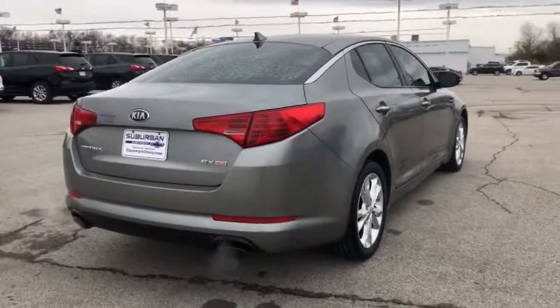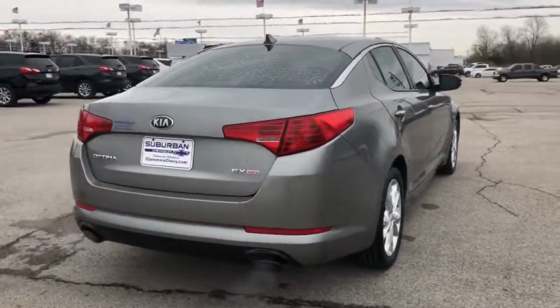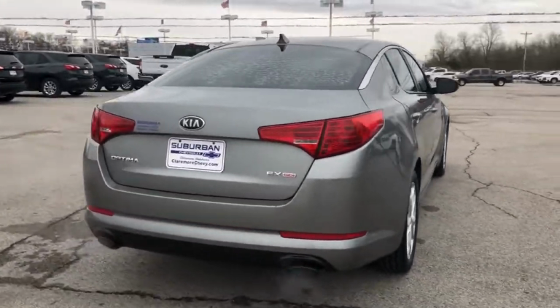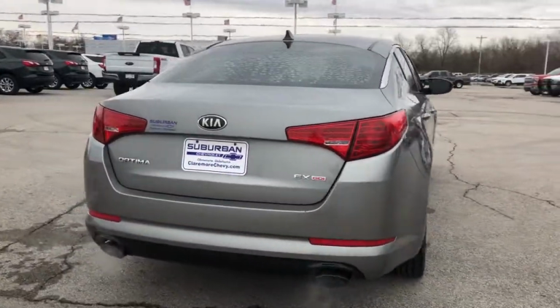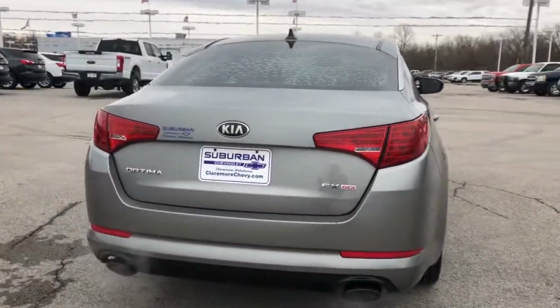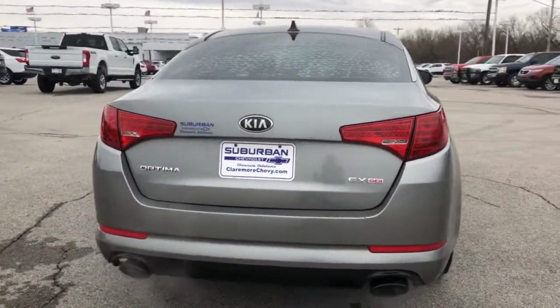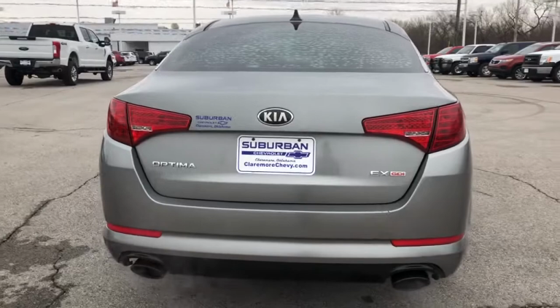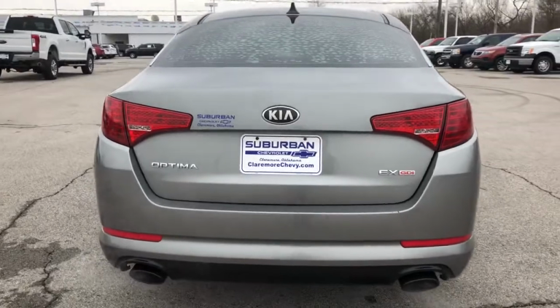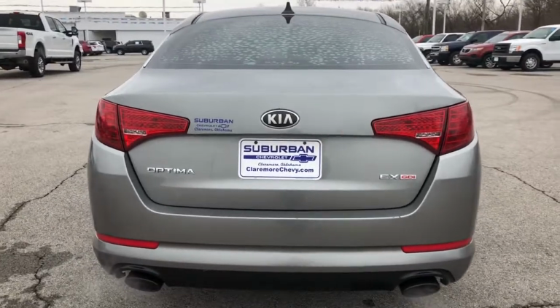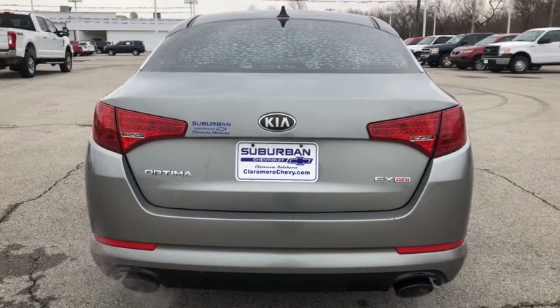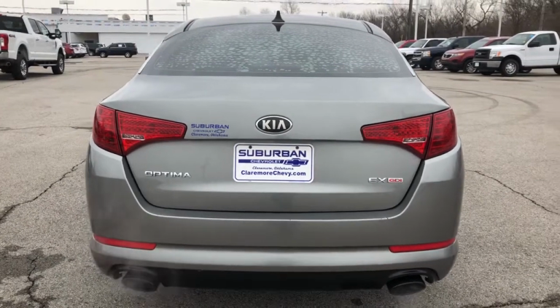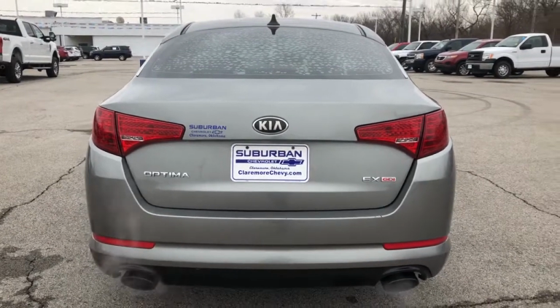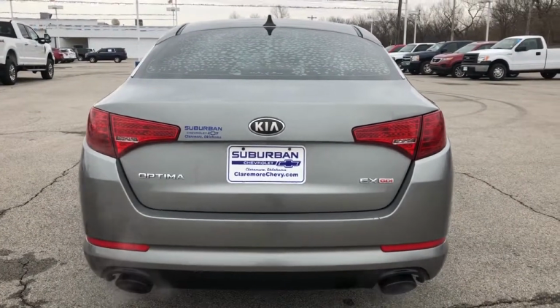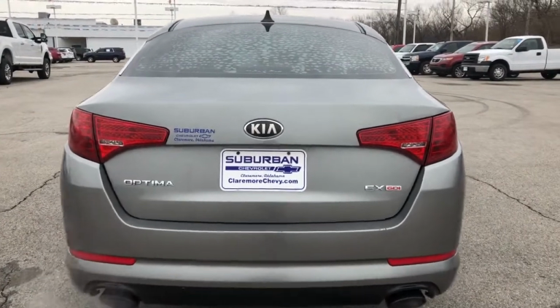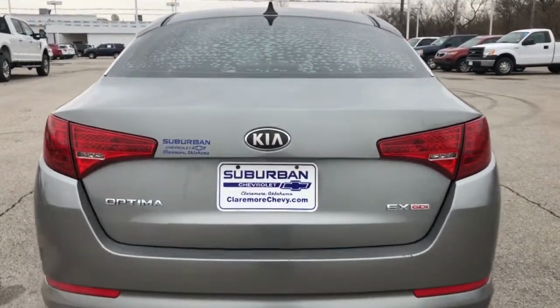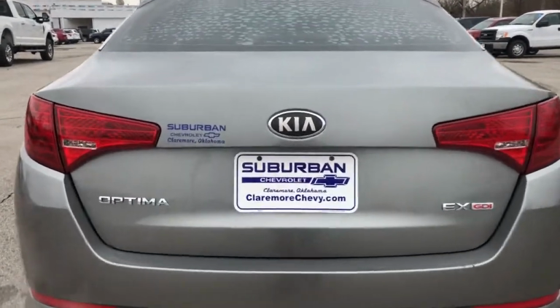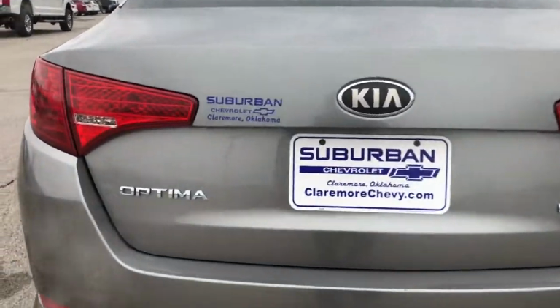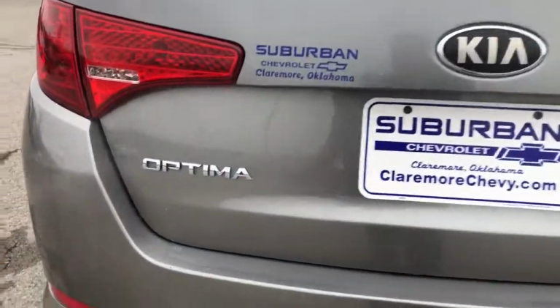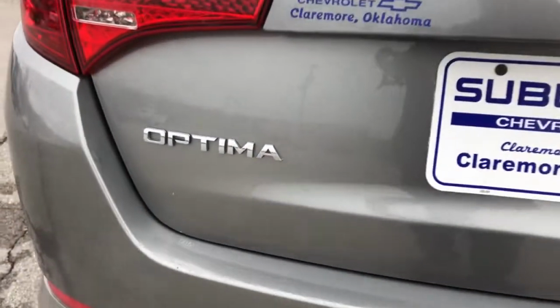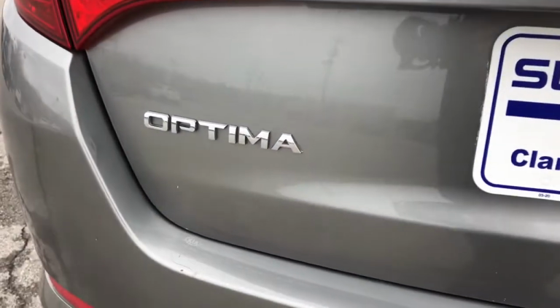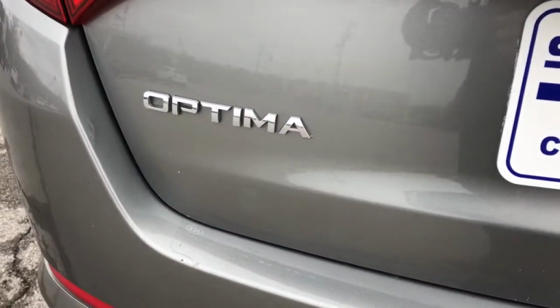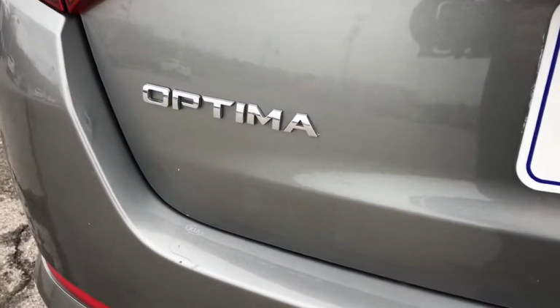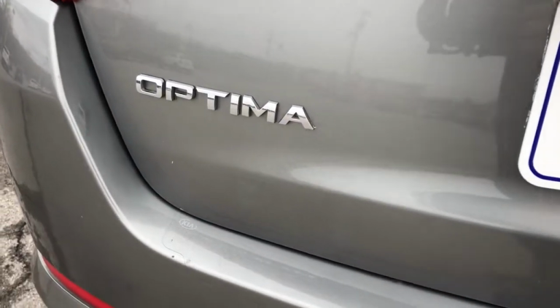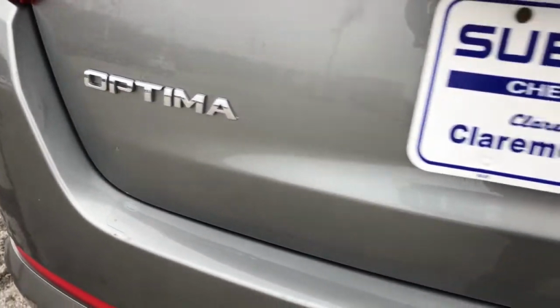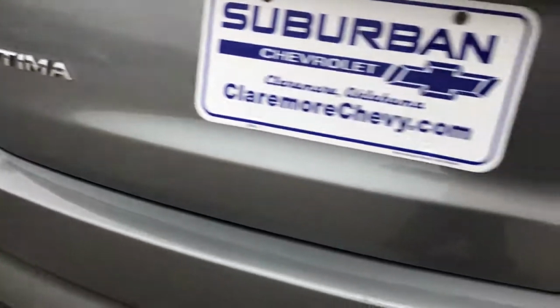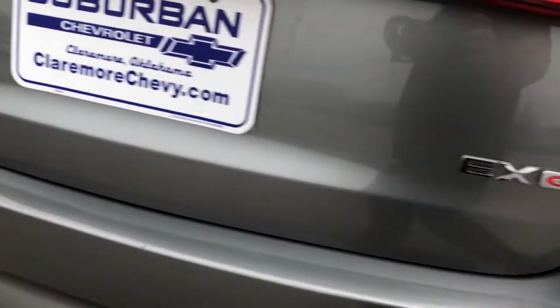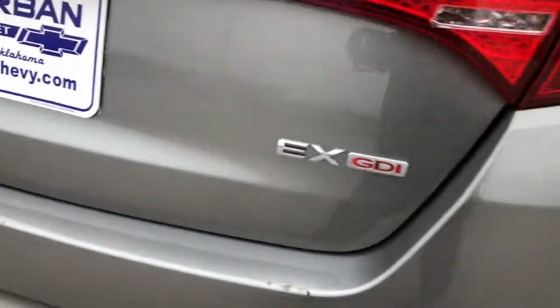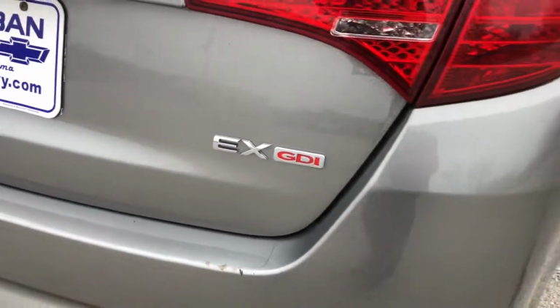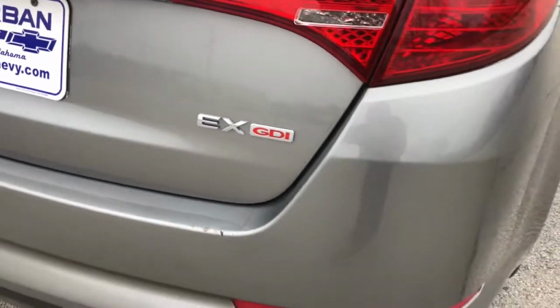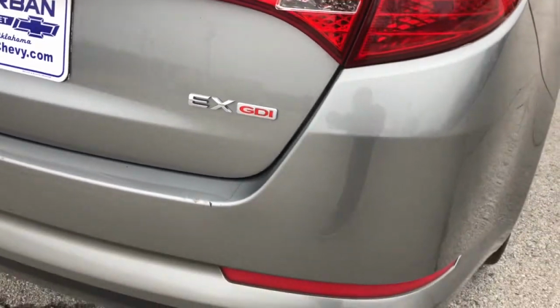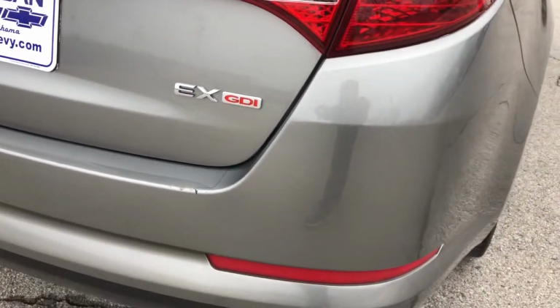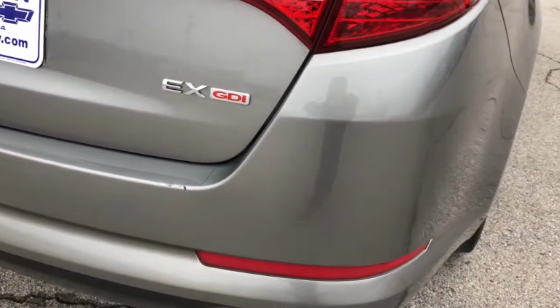This family-friendly midsize sedan creates a serenely spacious environment while giving you all the advantages of driver assist tech, infotainment, and modern connectivity.